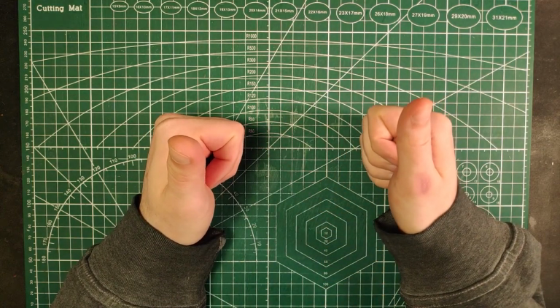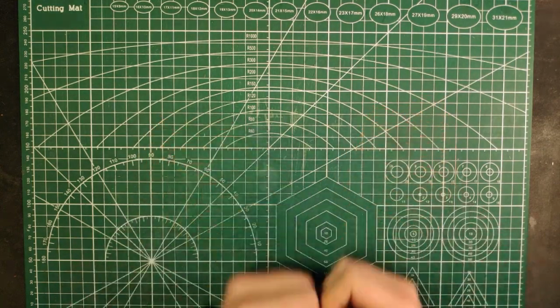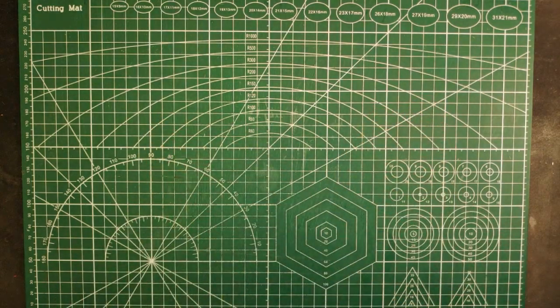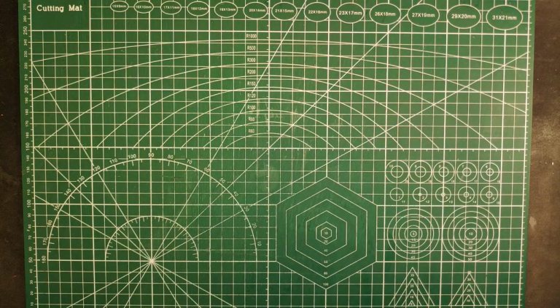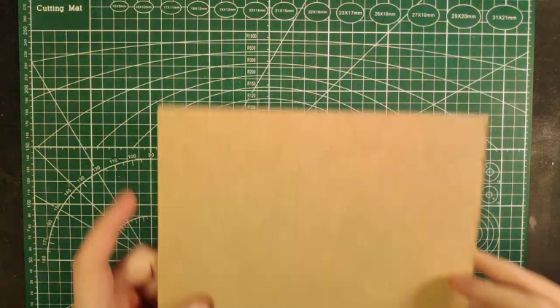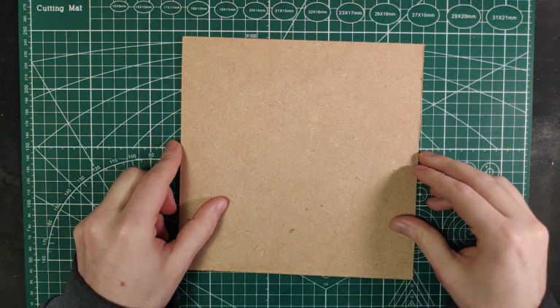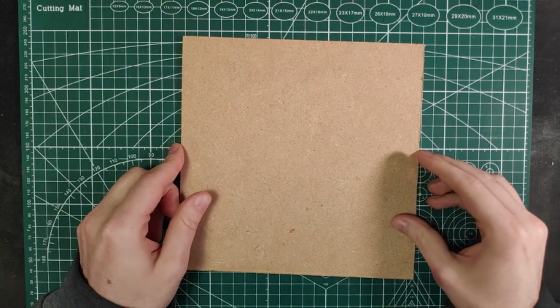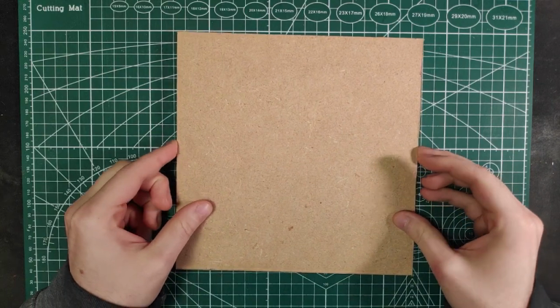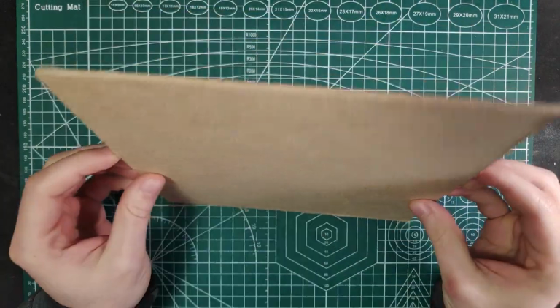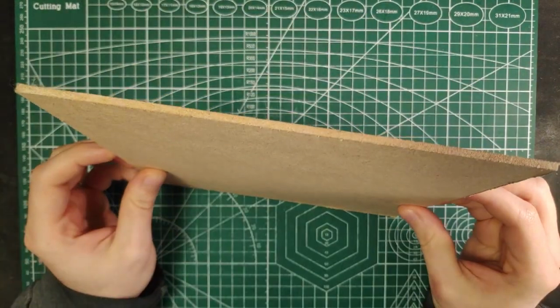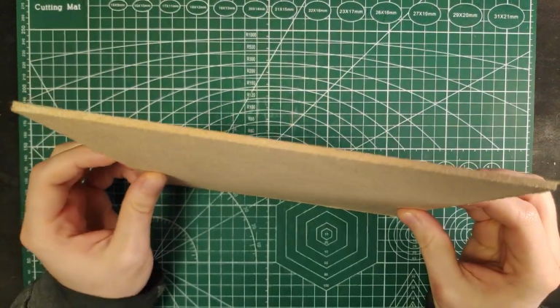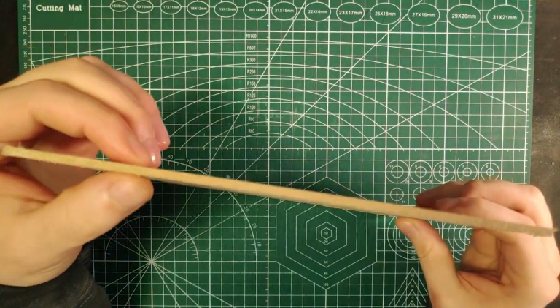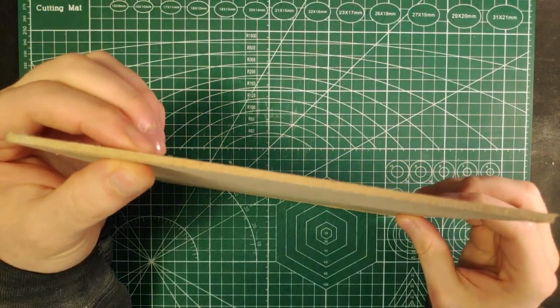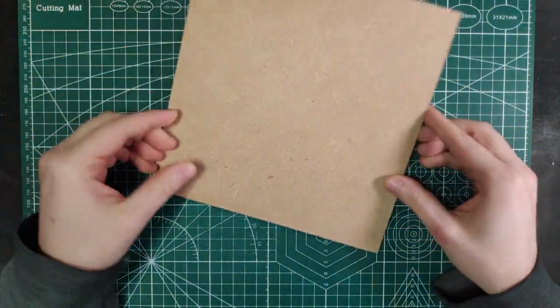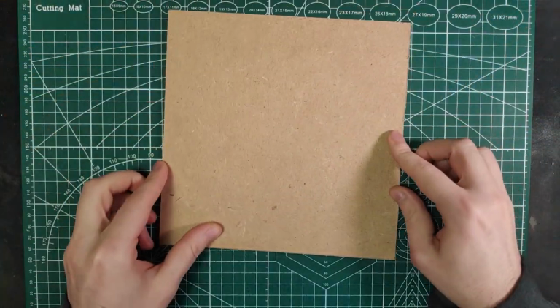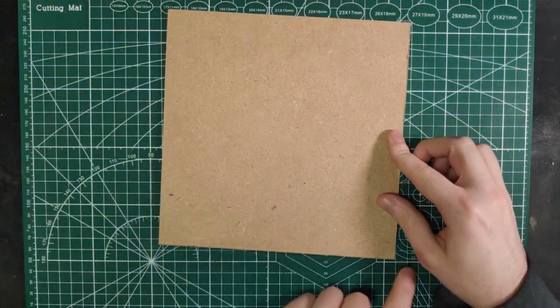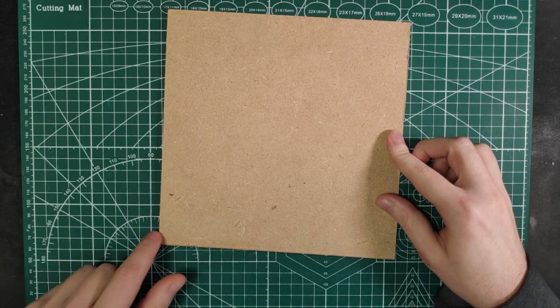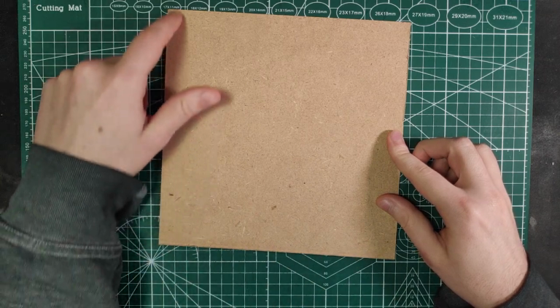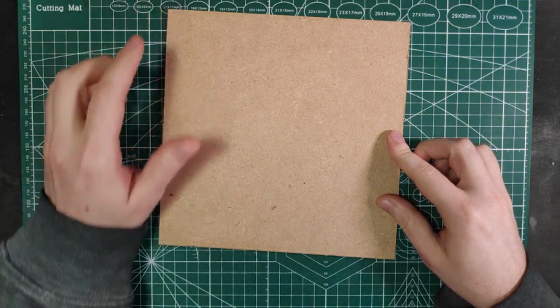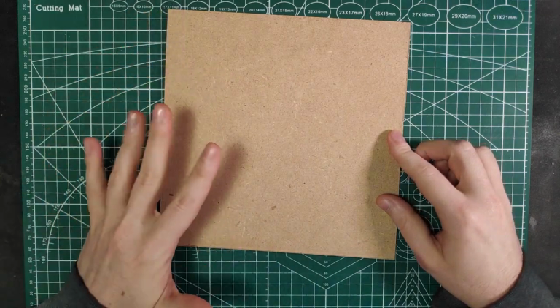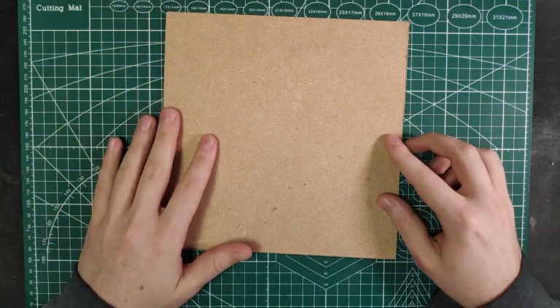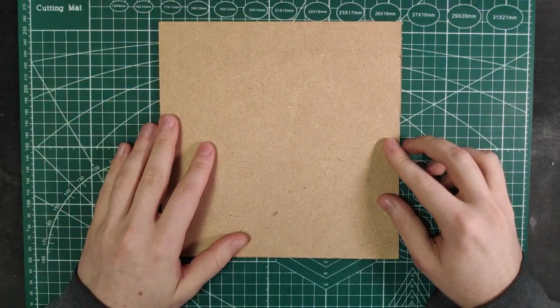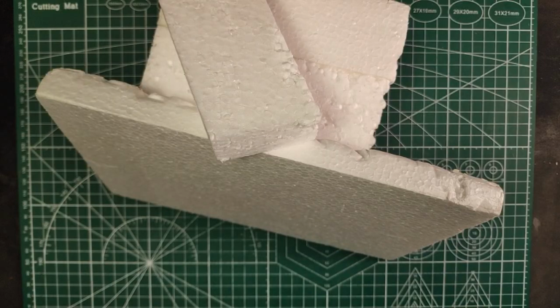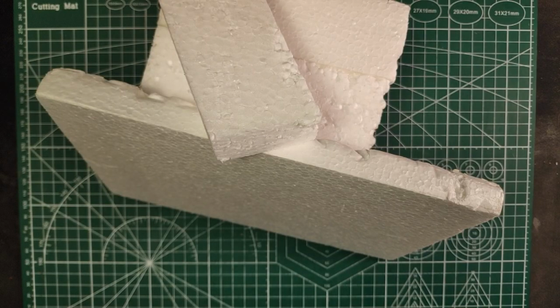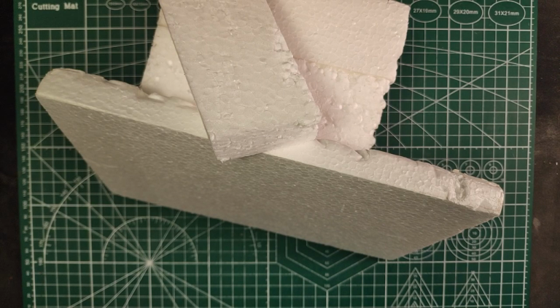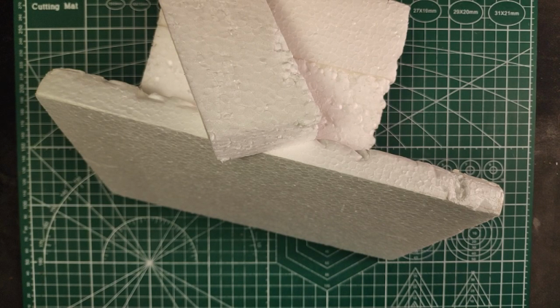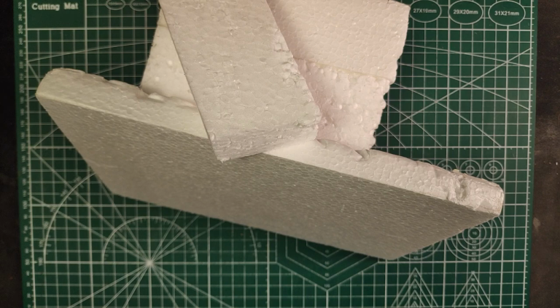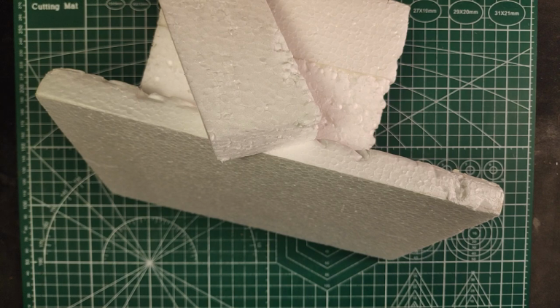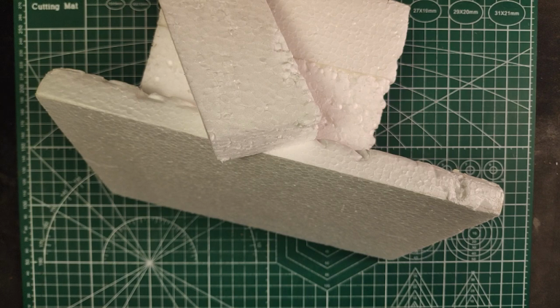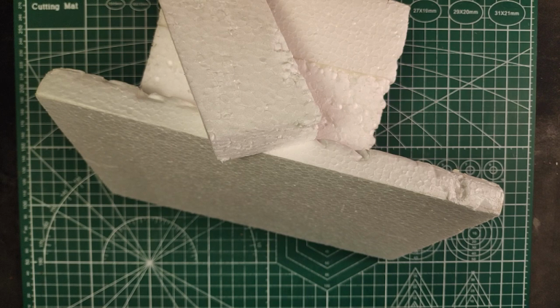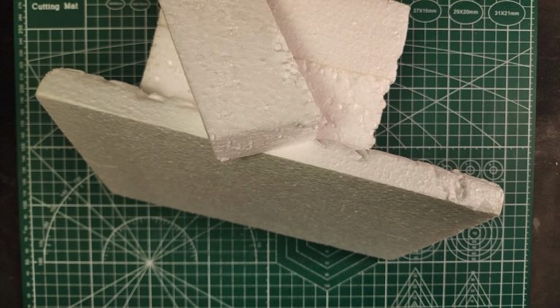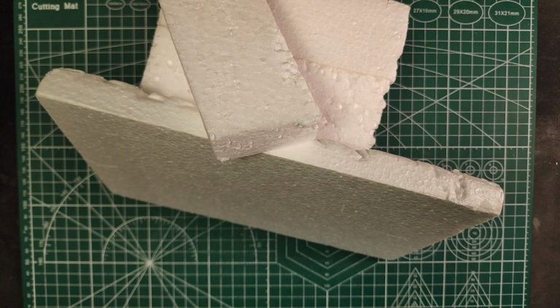For this build we're going to need just a couple of things. Something rigid for the base — I'm using some thin MDF approximately 20 by 20 centimeters — and some different thickness styrofoam to make the terrain and the bigger rocks on top of it.